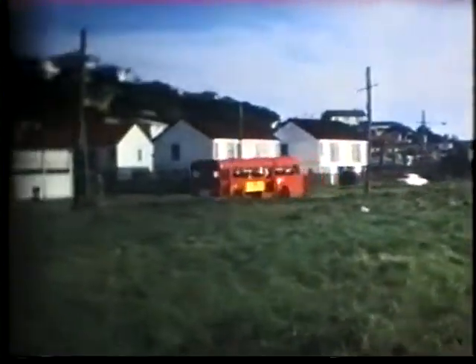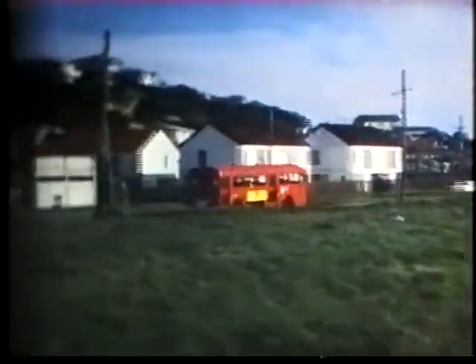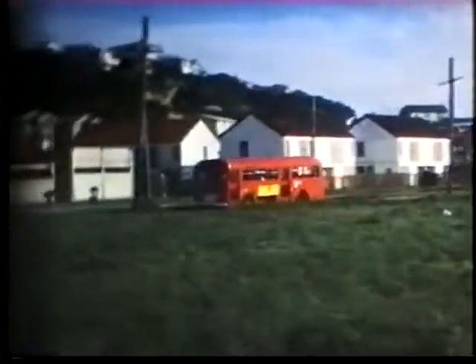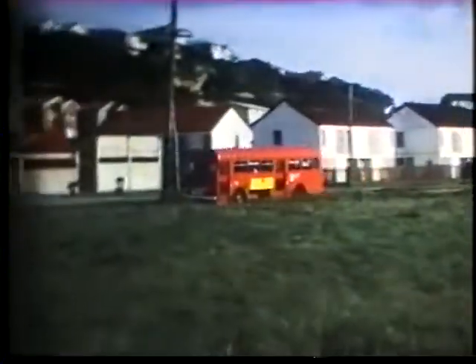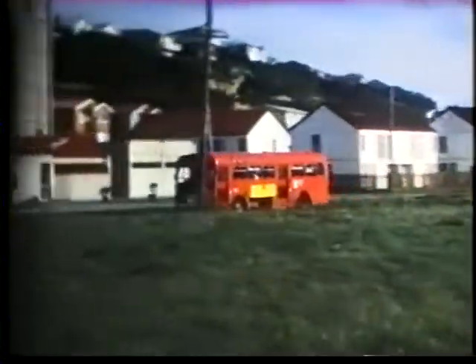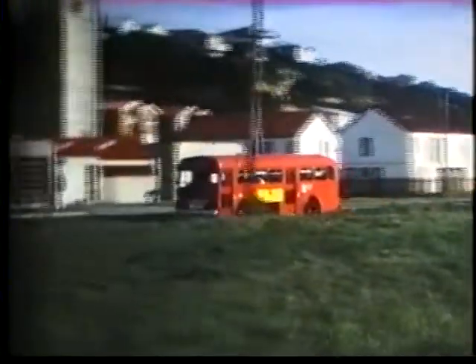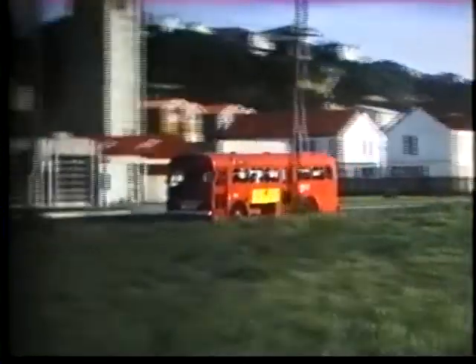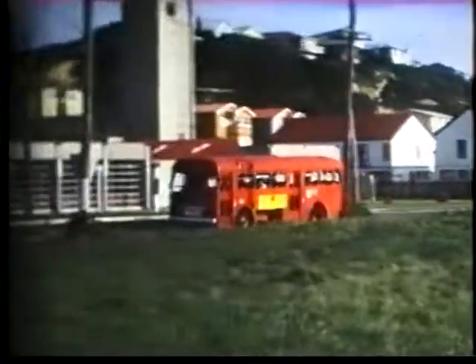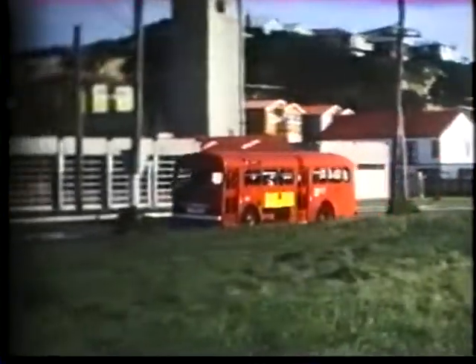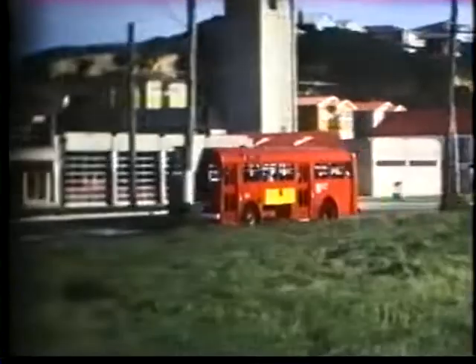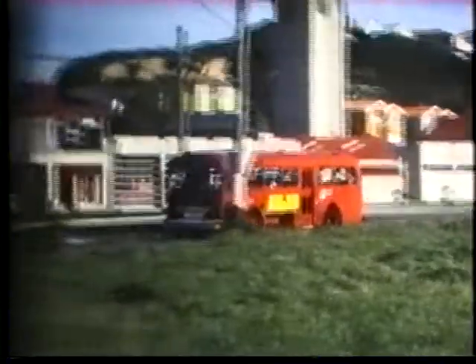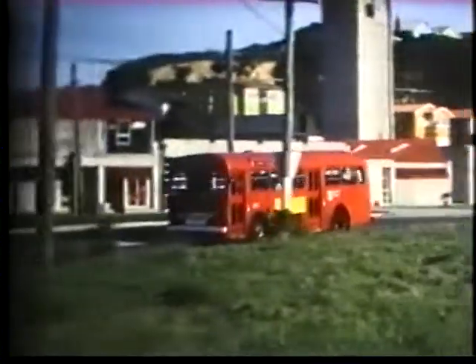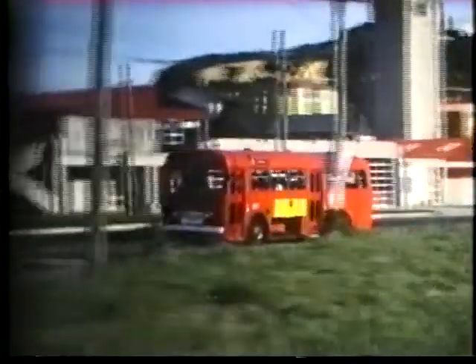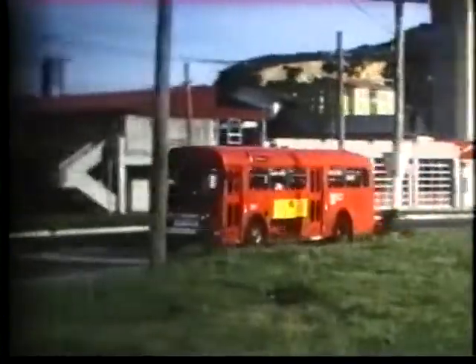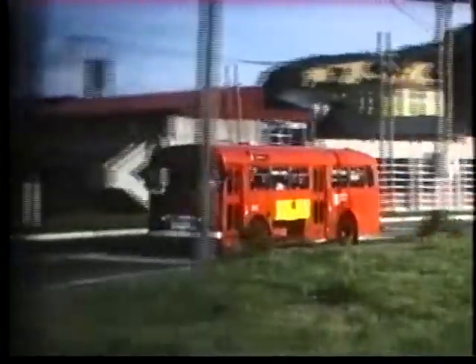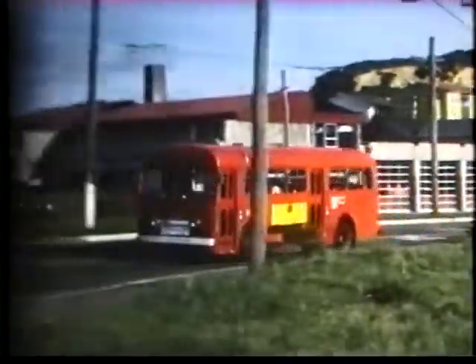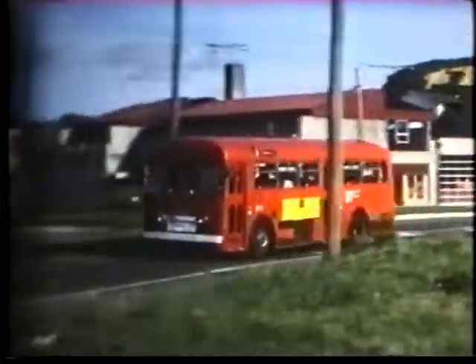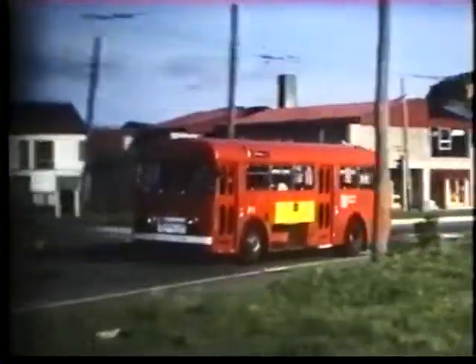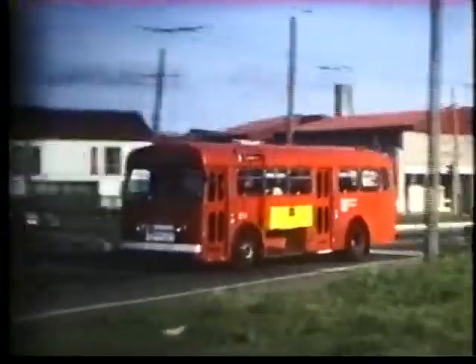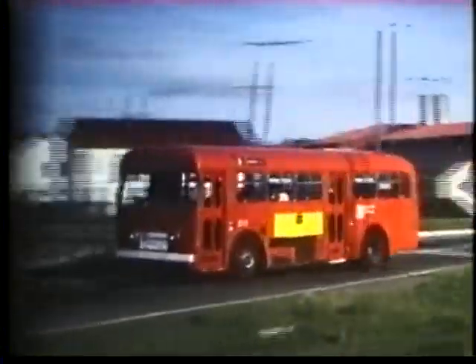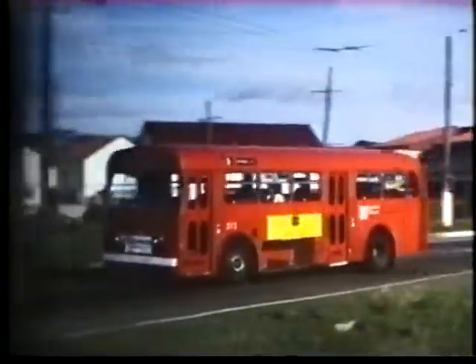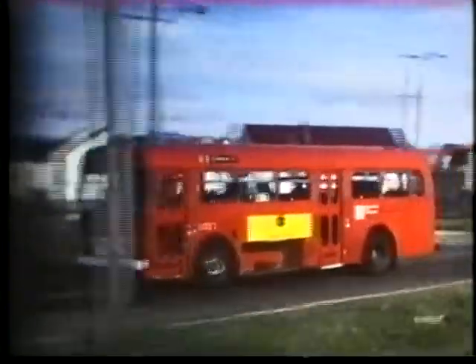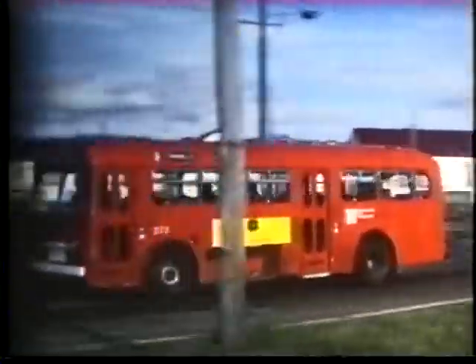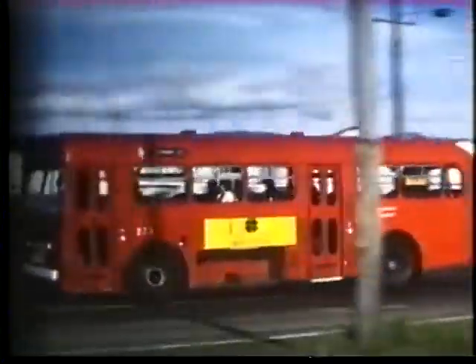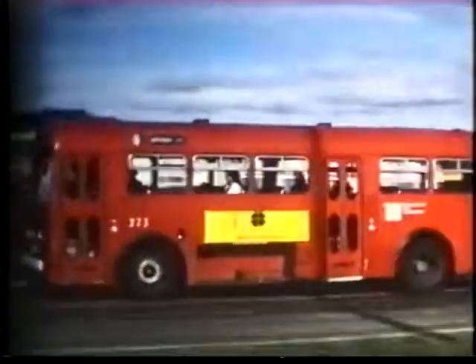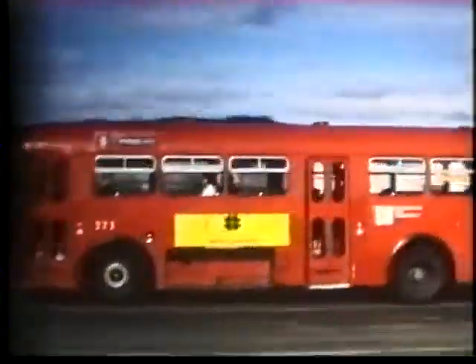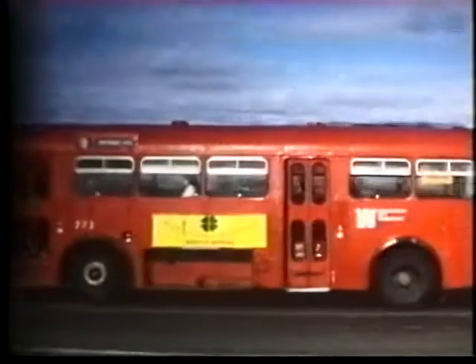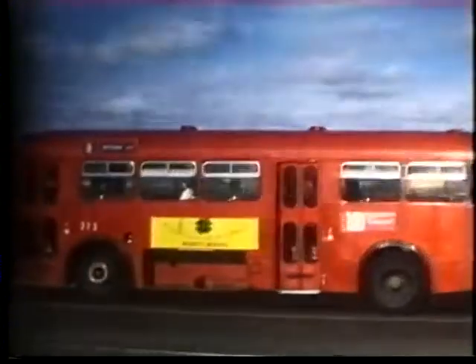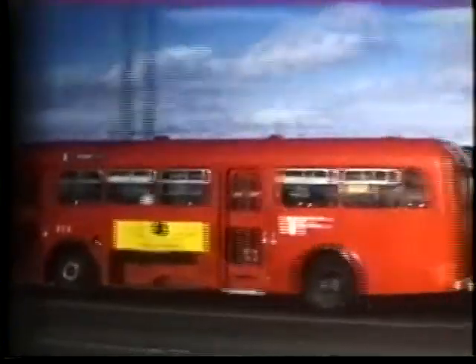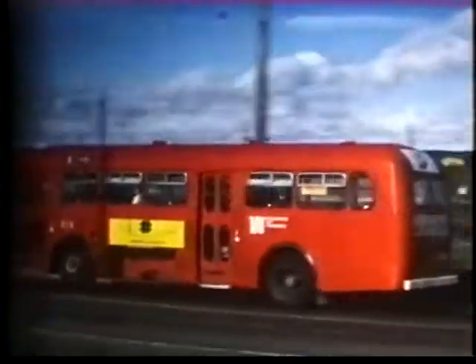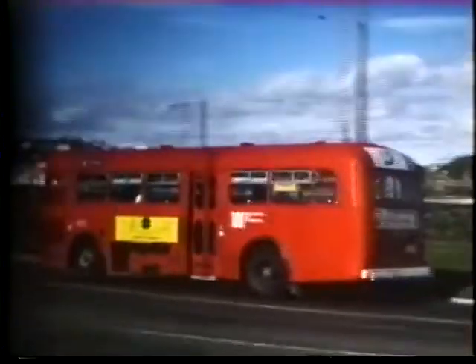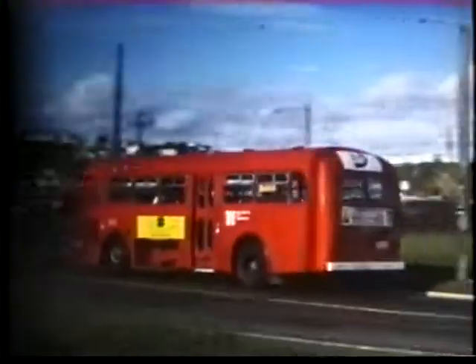City Transport number 373. This is an AEC Reliance with New Zealand Motor Bodies 40-seat bodywork, and it was new in 1962.